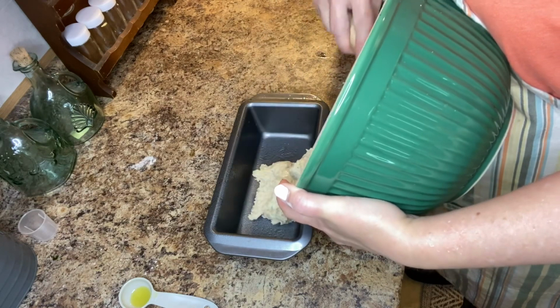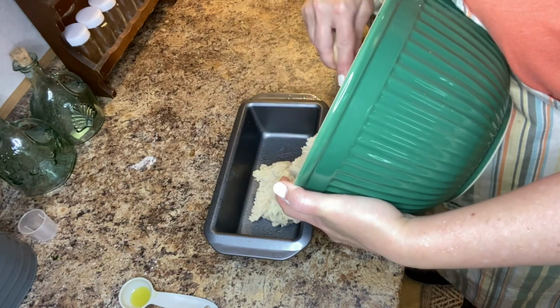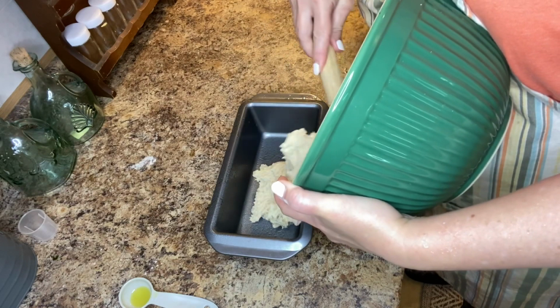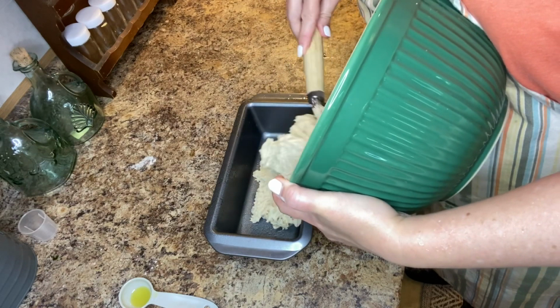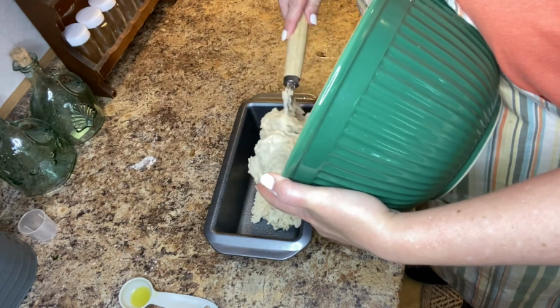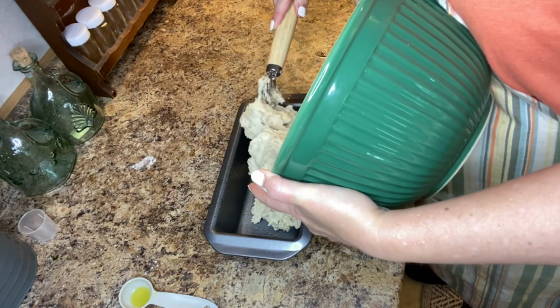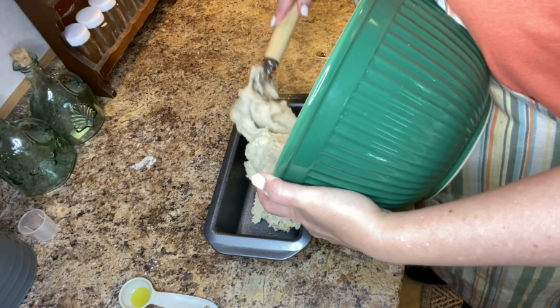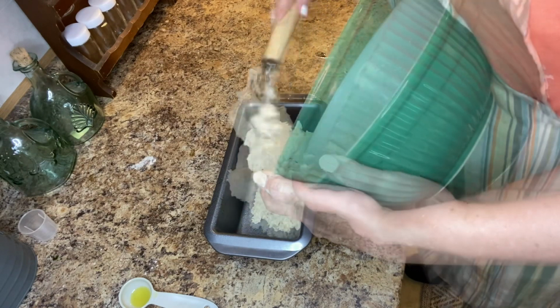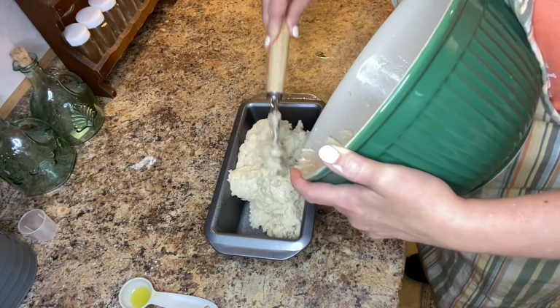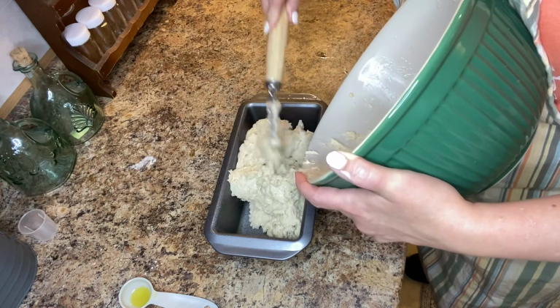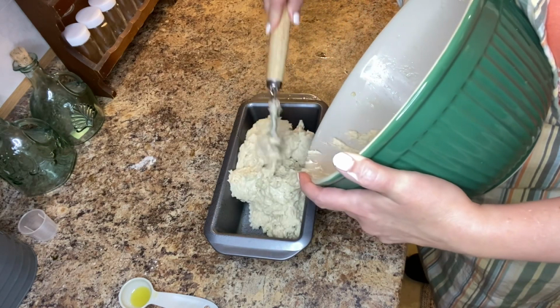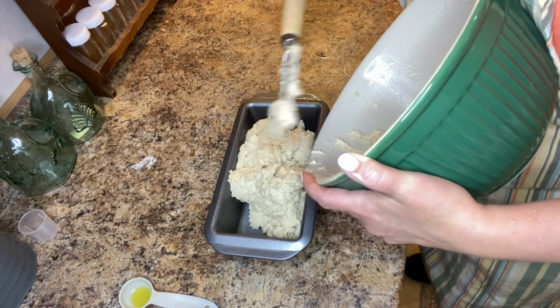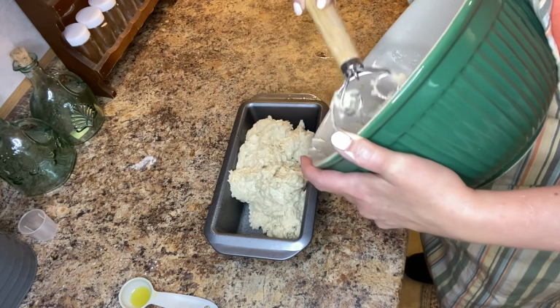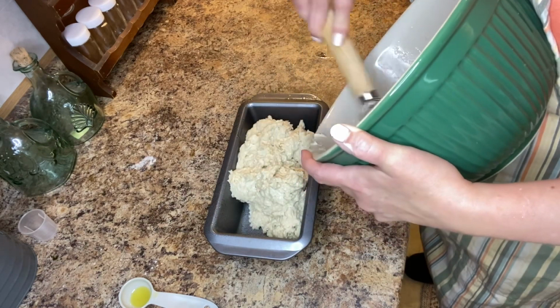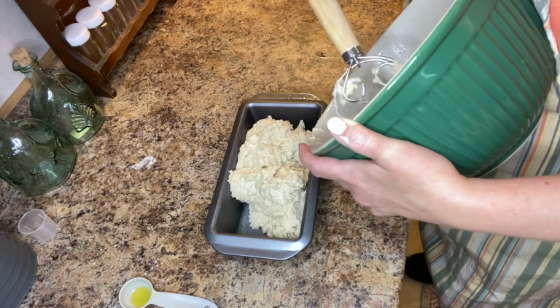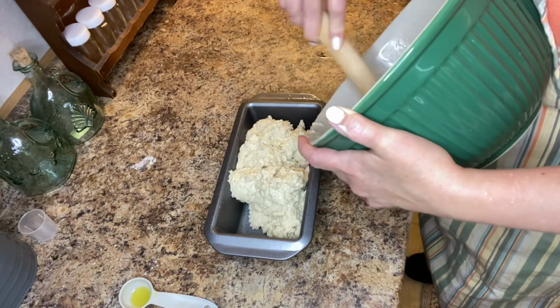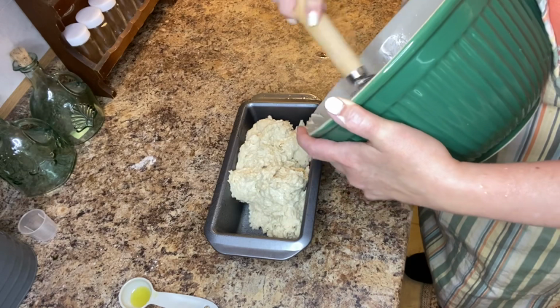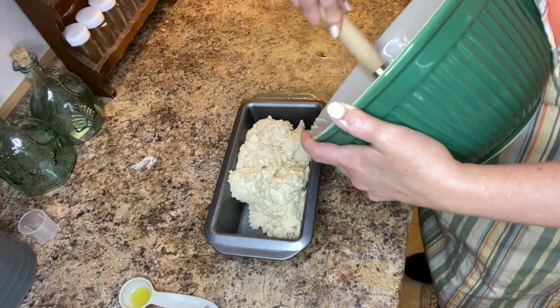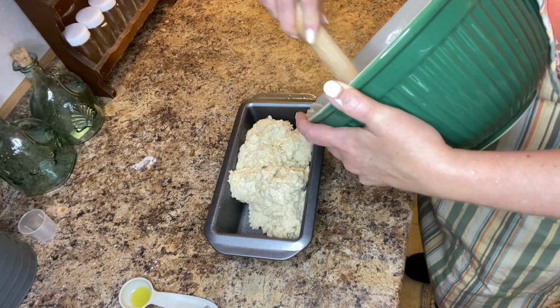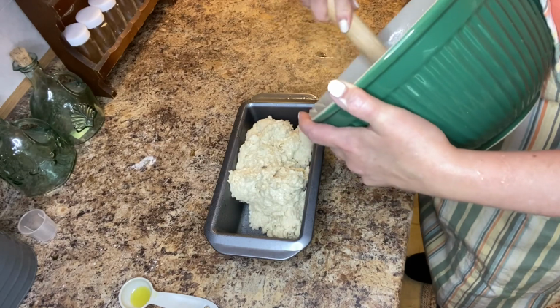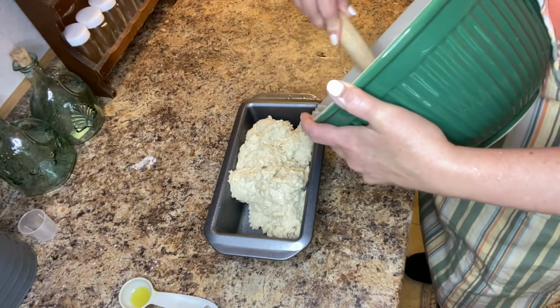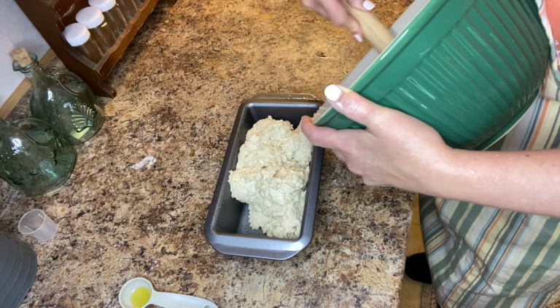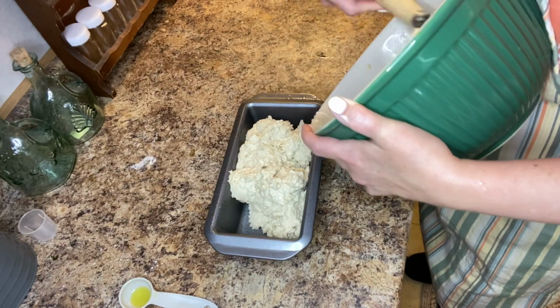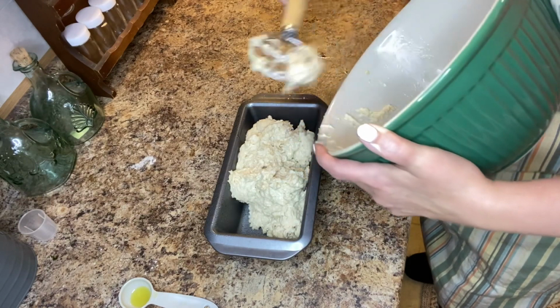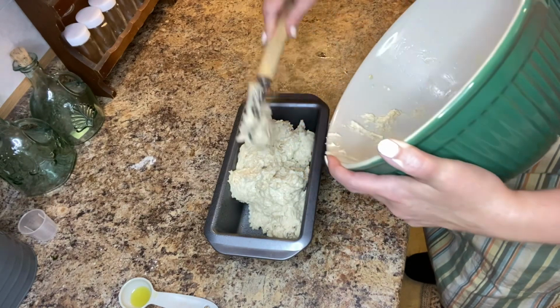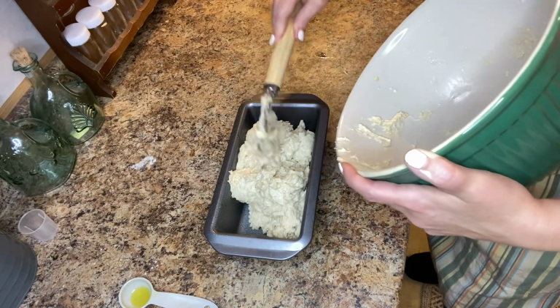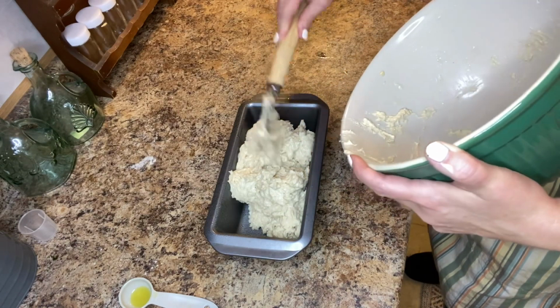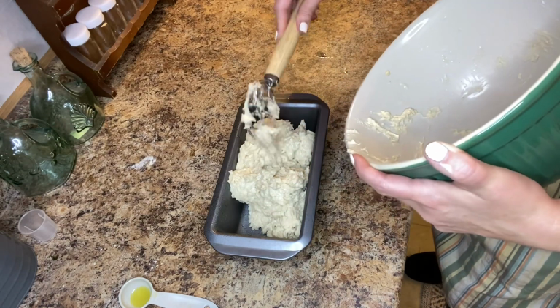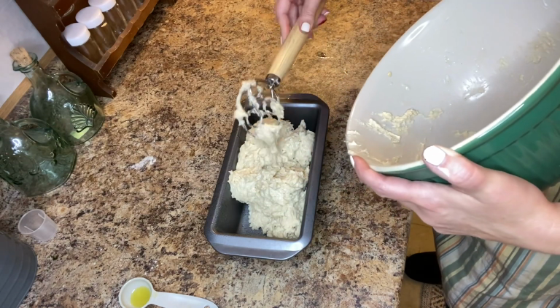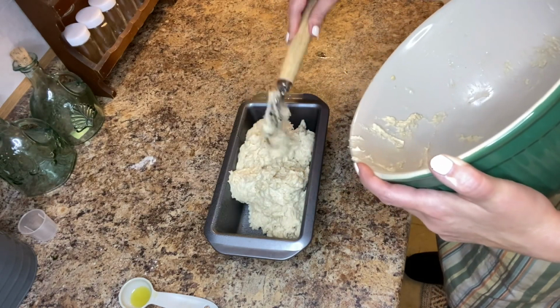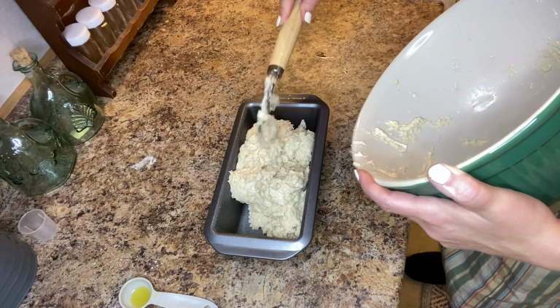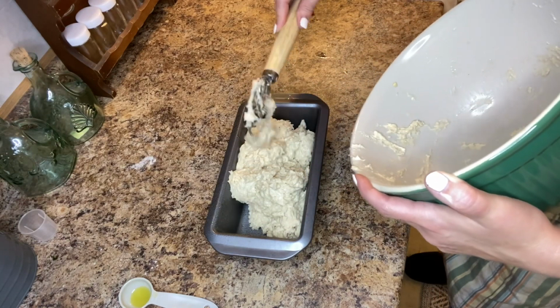Once you have the bread in the loaf pan, you're going to let it sit out for approximately 45 to 55 minutes and let it rise.